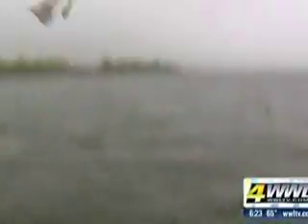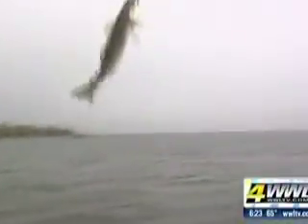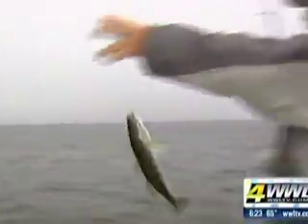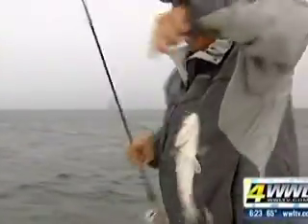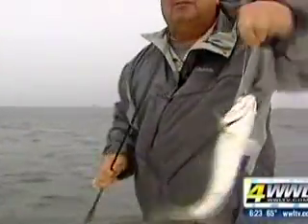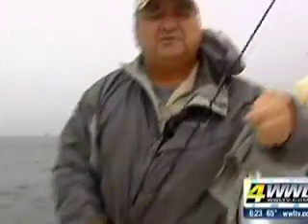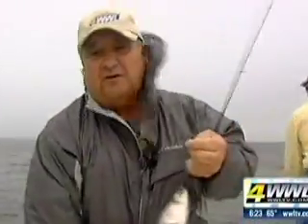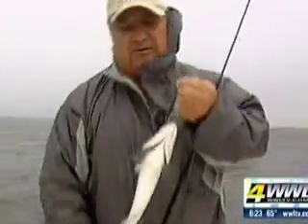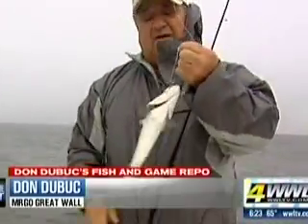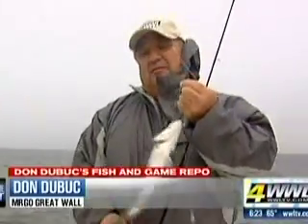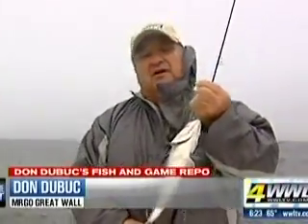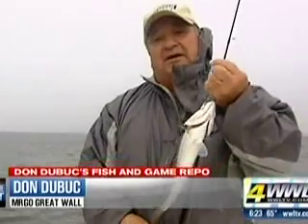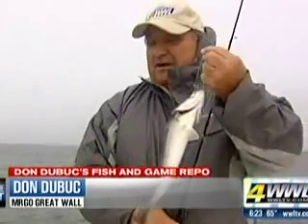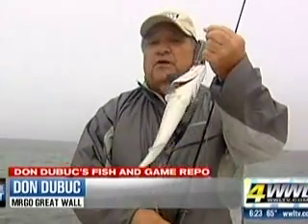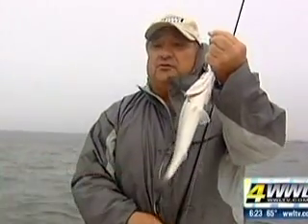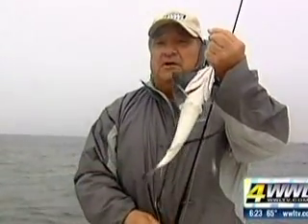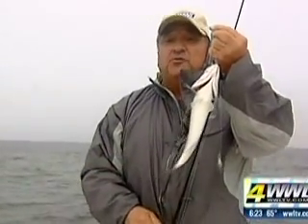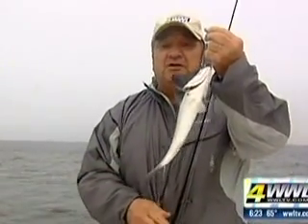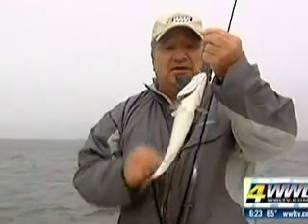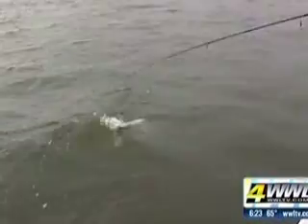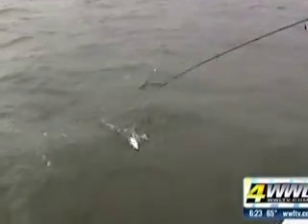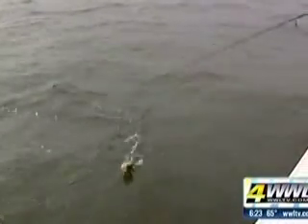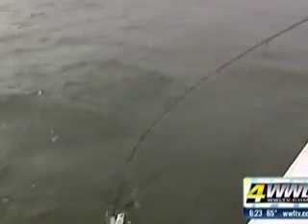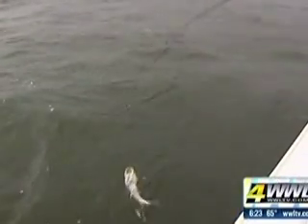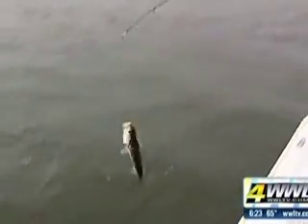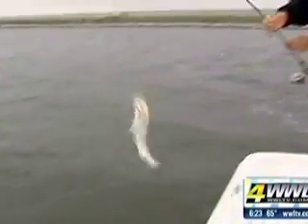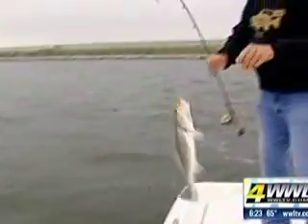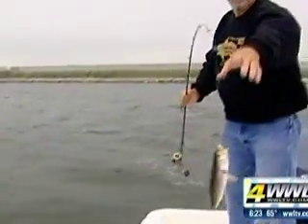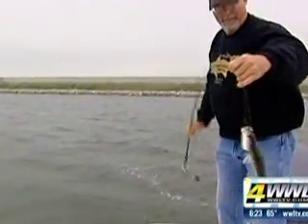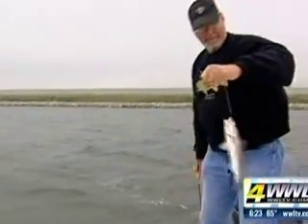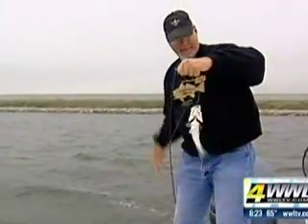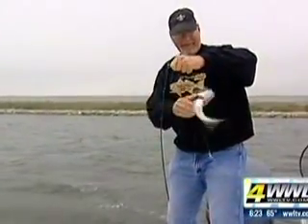There we go. That one might keep. Now, this place is full of speckled trout, but if you're going to come out here, you're going to have to weed through the ones you need to release. They're fun to catch, but today we probably had to catch five fish to keep one.